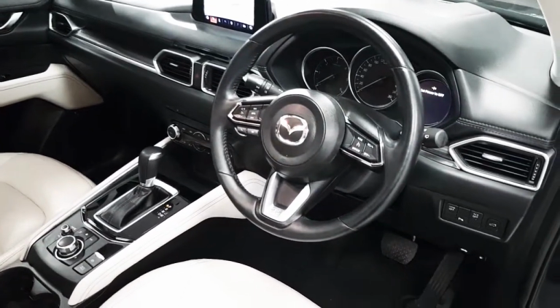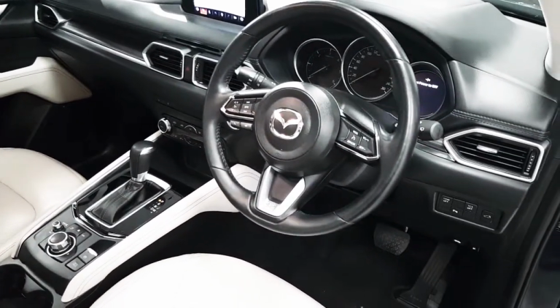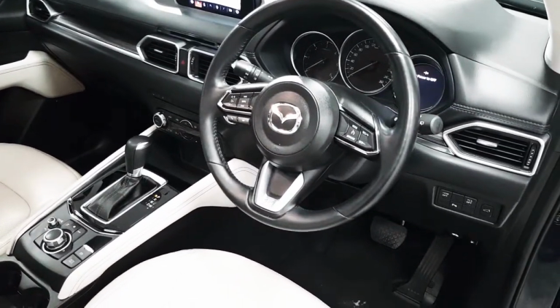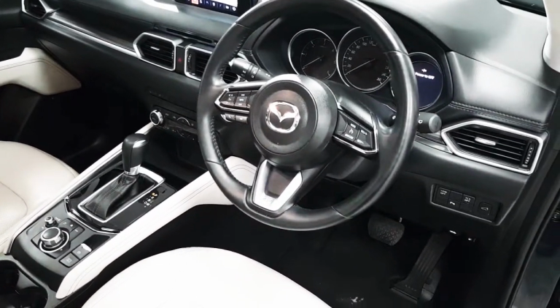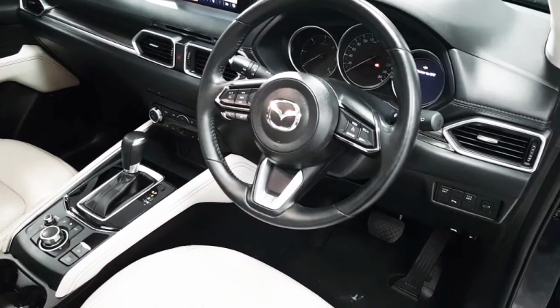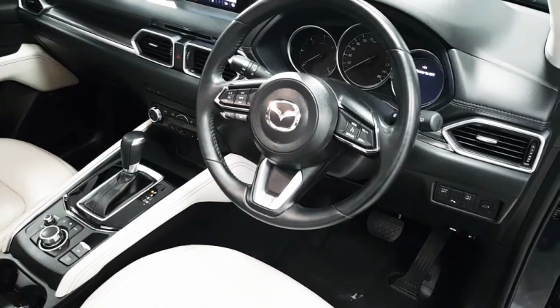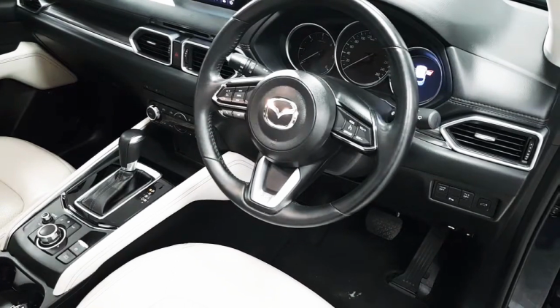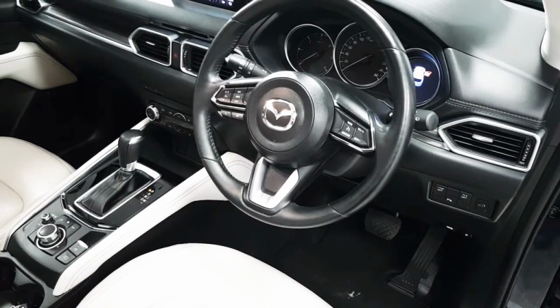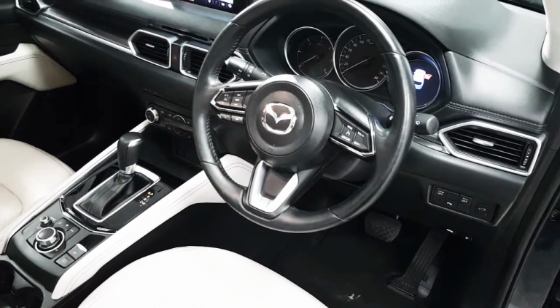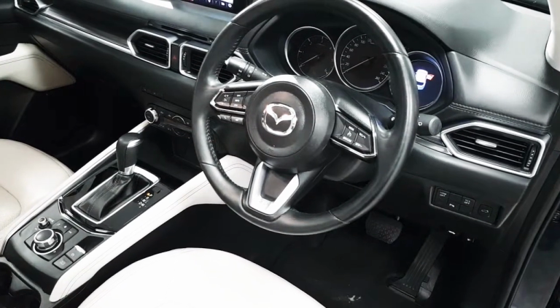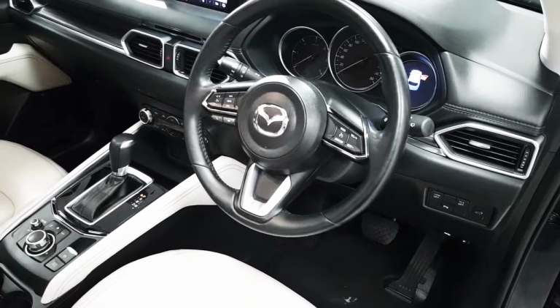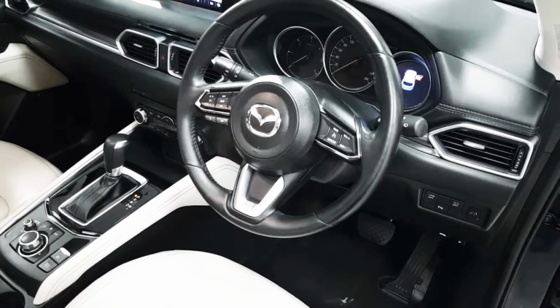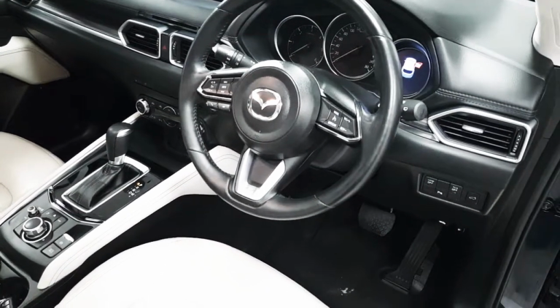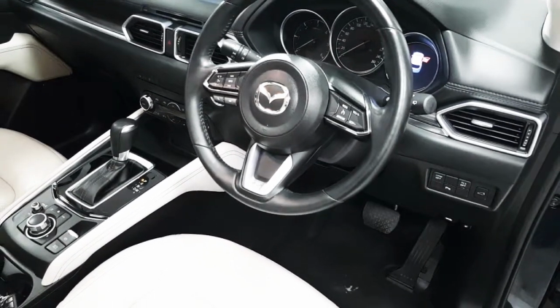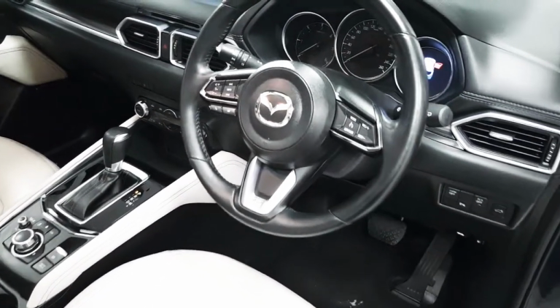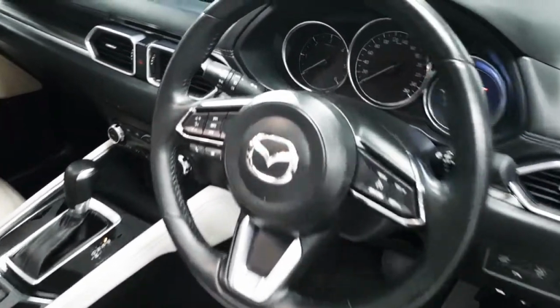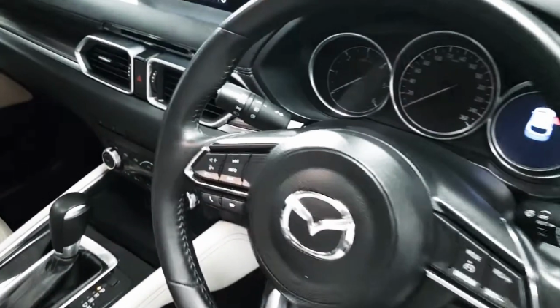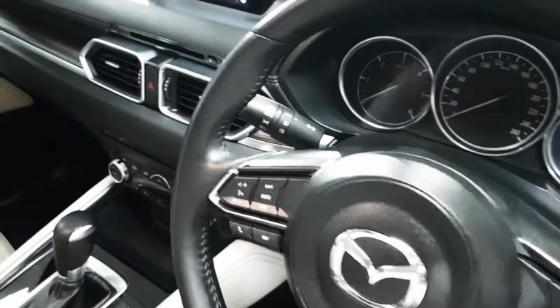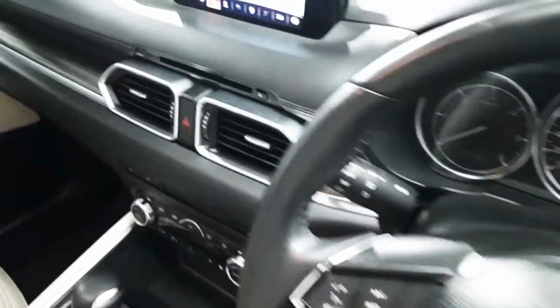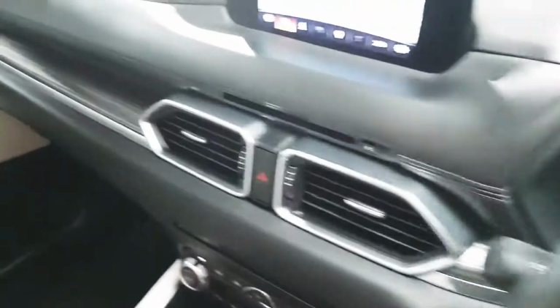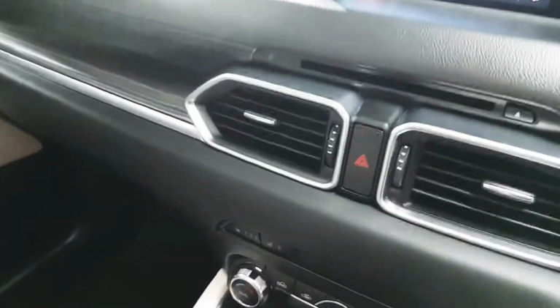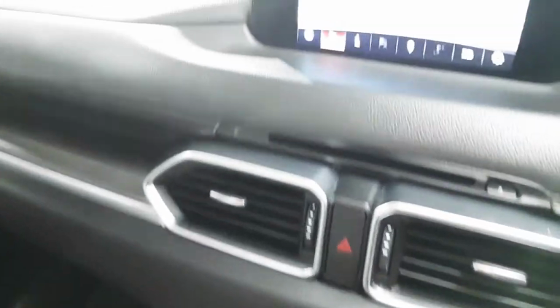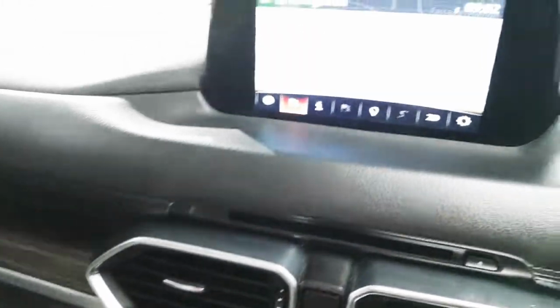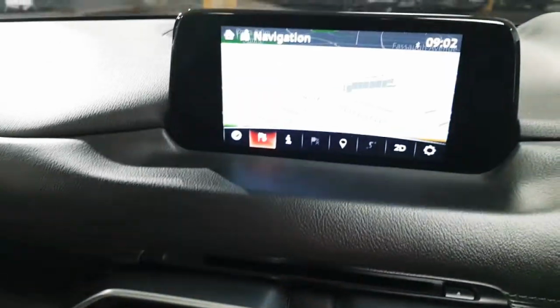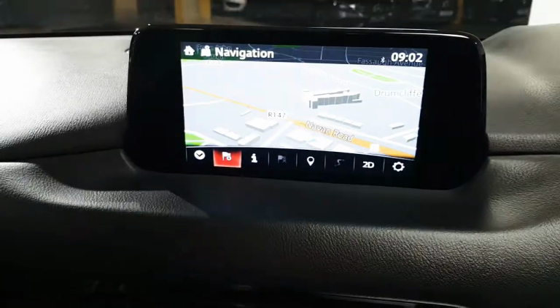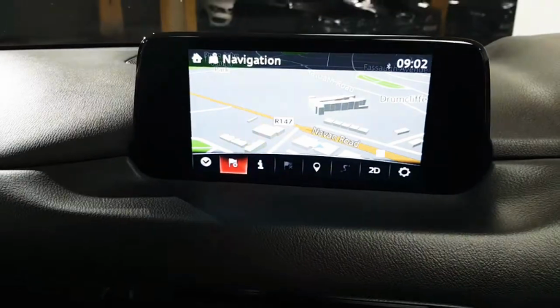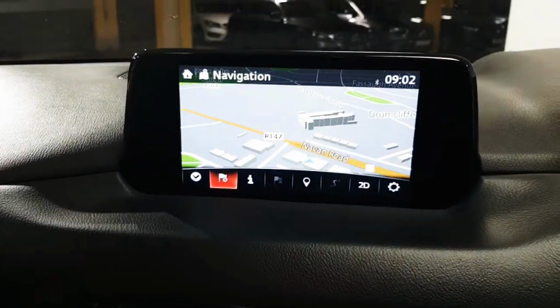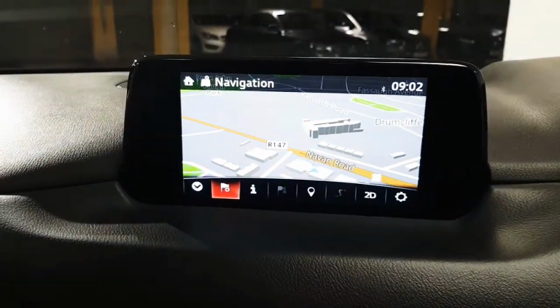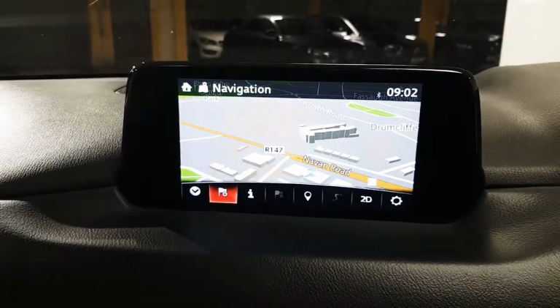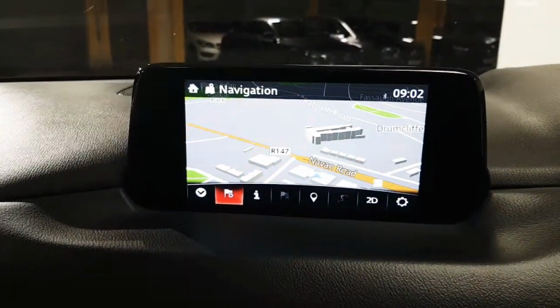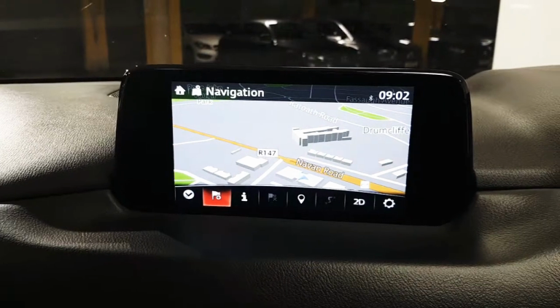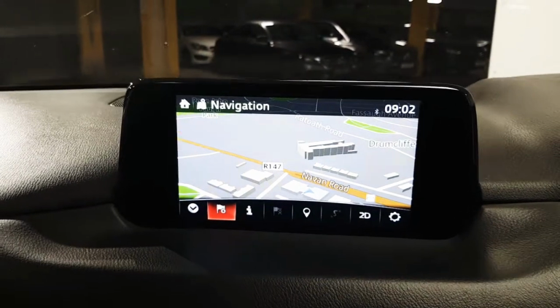Here we have a multi-function steering wheel which houses controls for your Bluetooth, as well as the media and cruise control. Here we have the infotainment screen which features navigation.